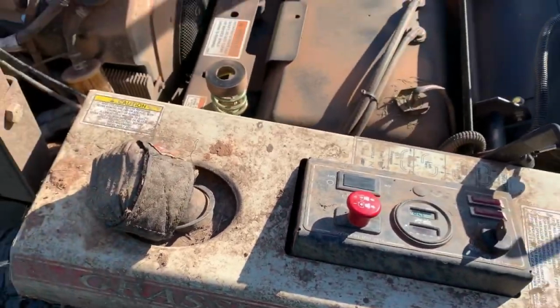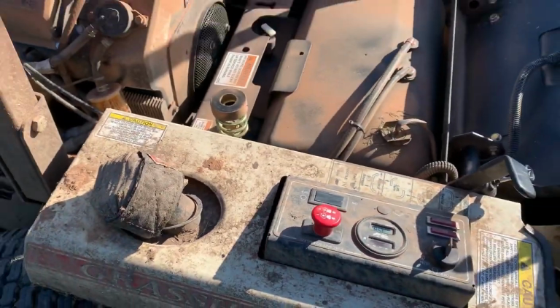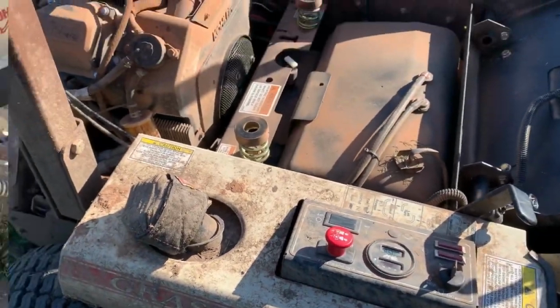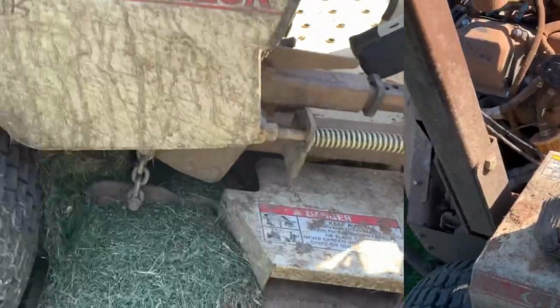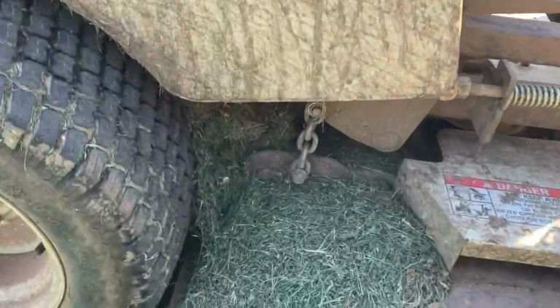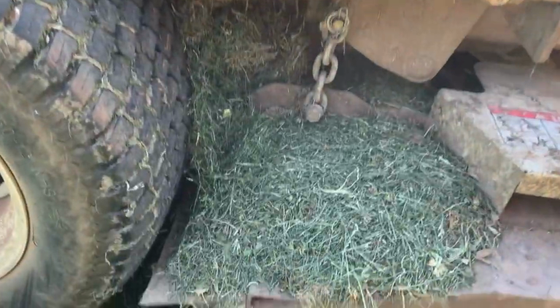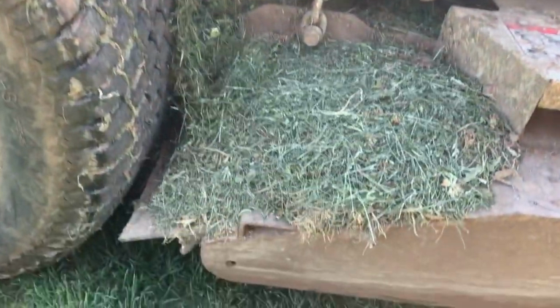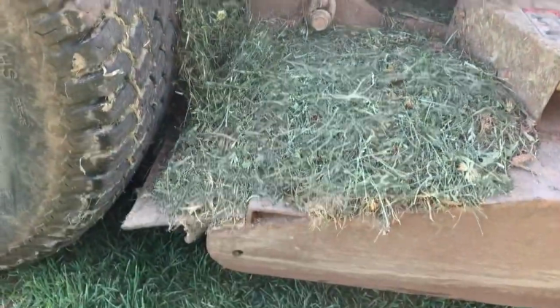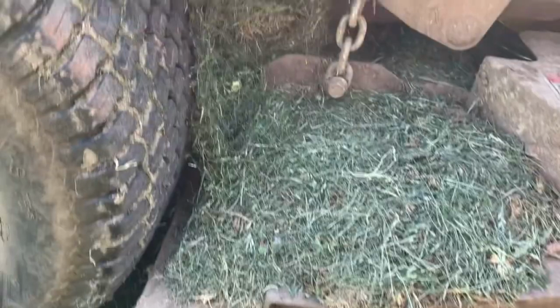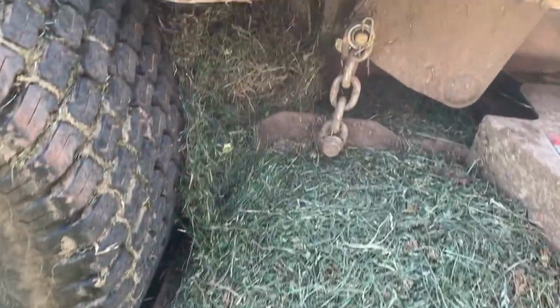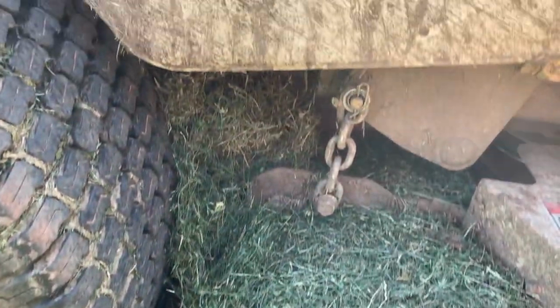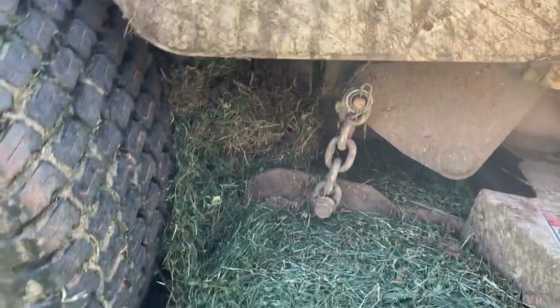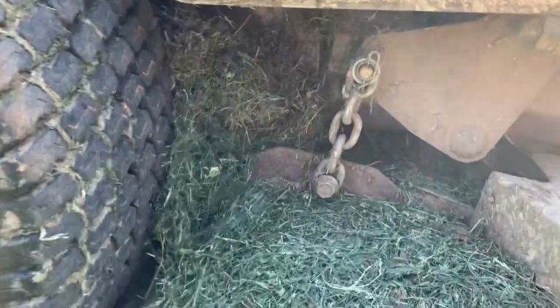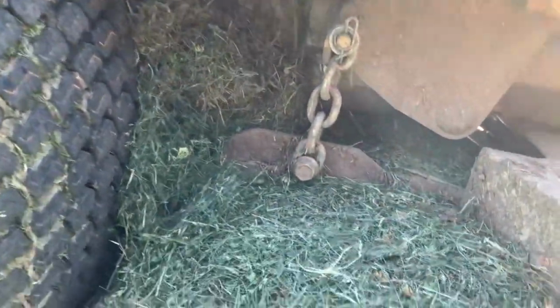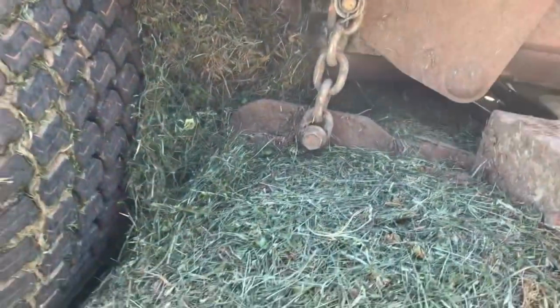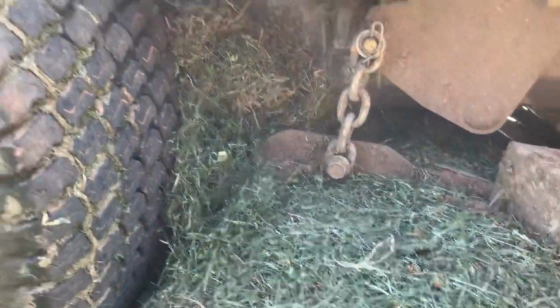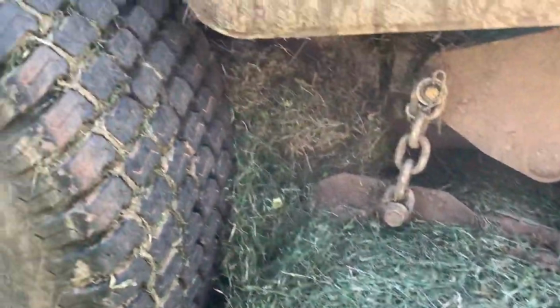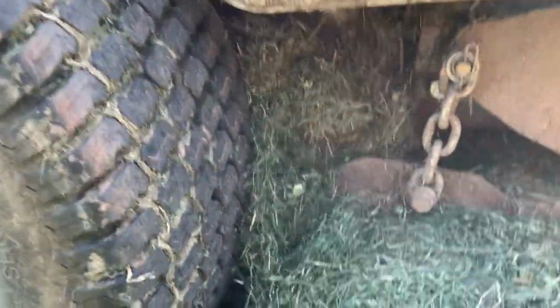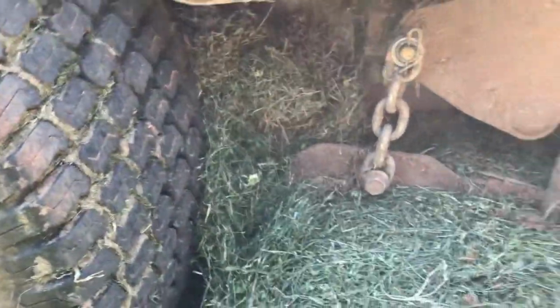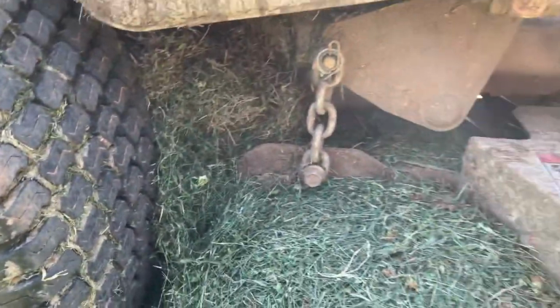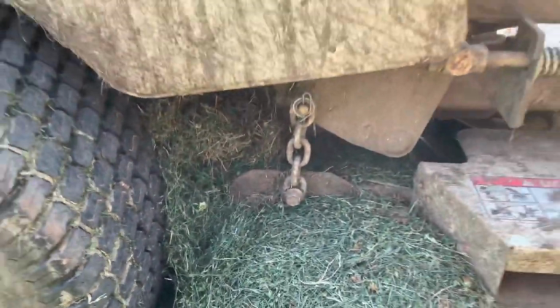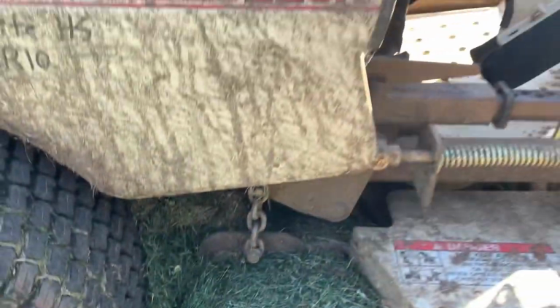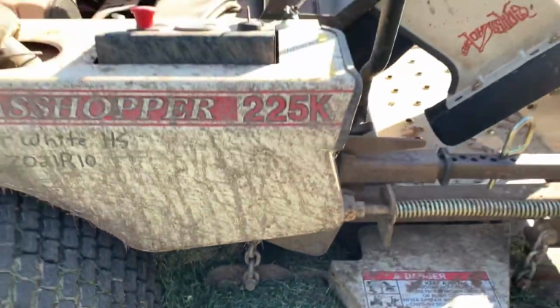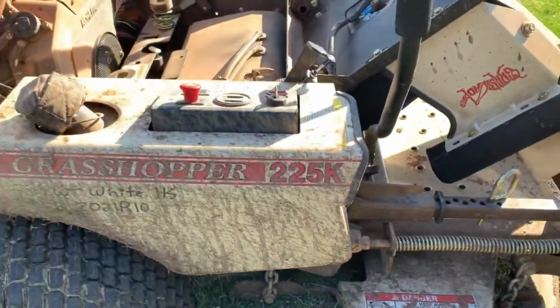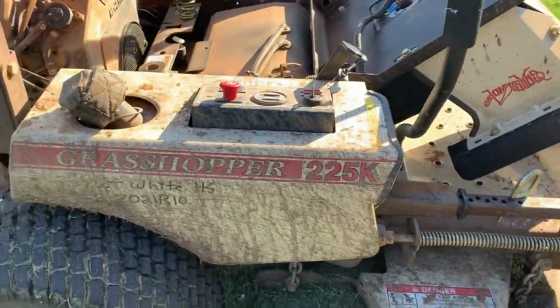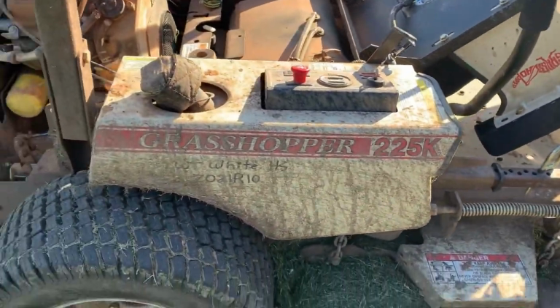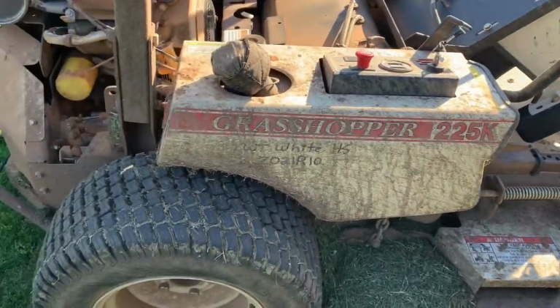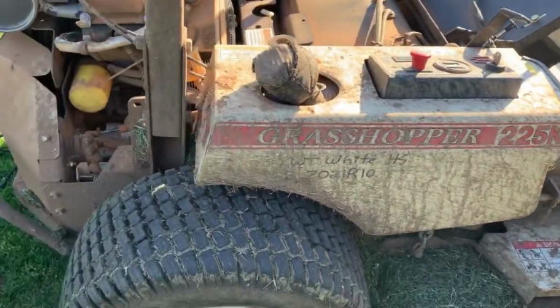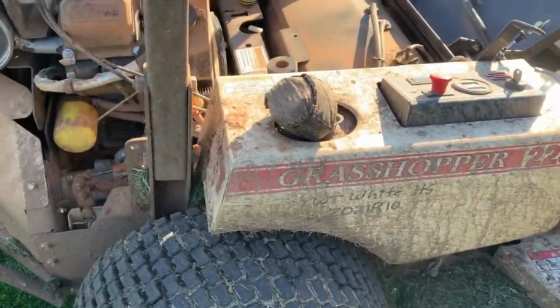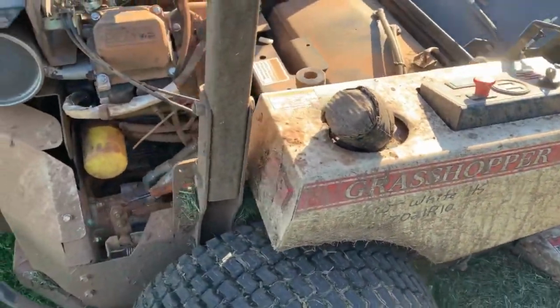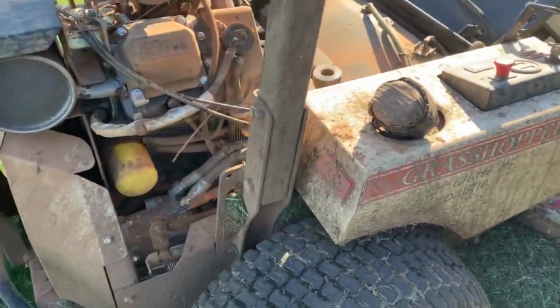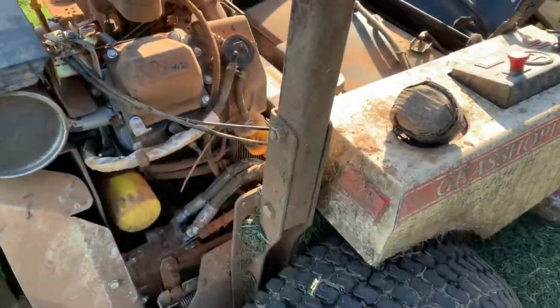Just look at all the grass piled up underneath this deck. It's so thick that you can't even reach over there and get it out — it's going to have to be blown off.